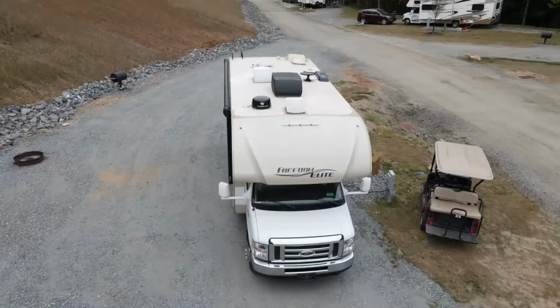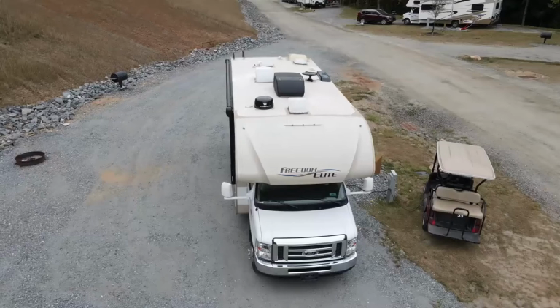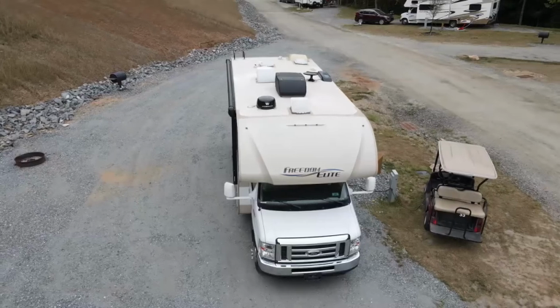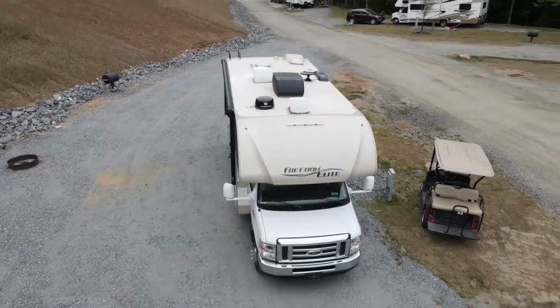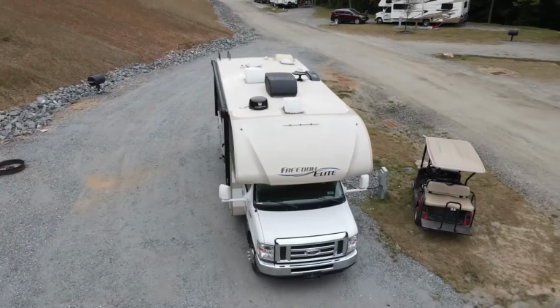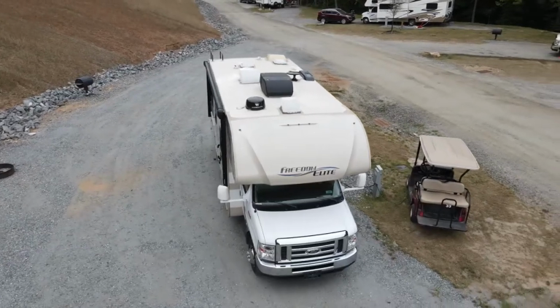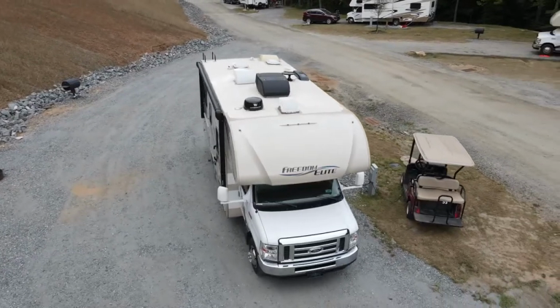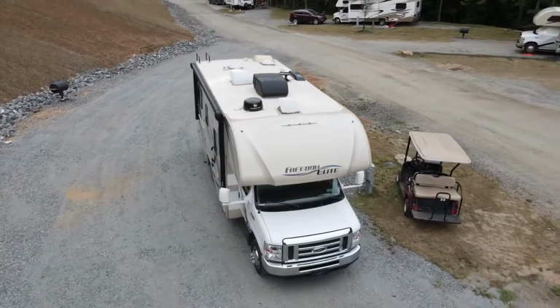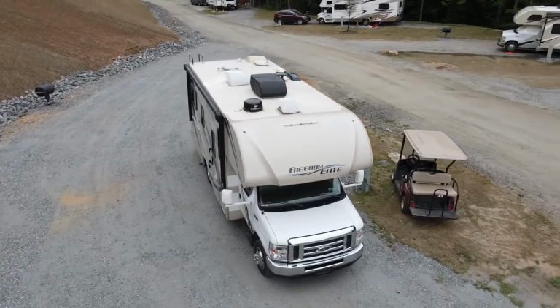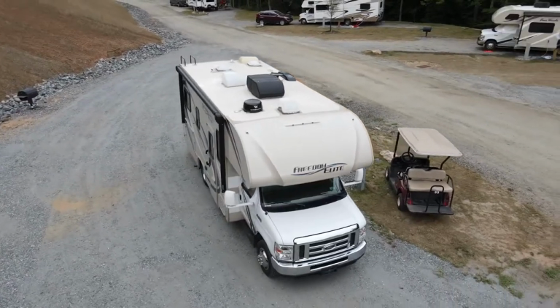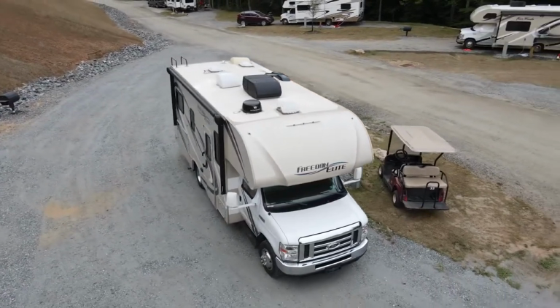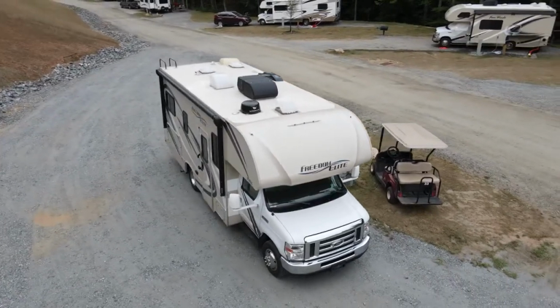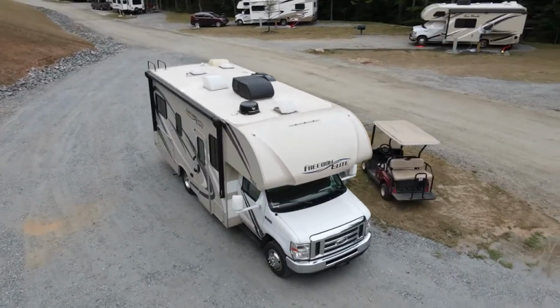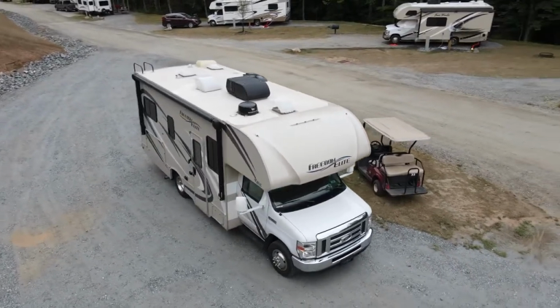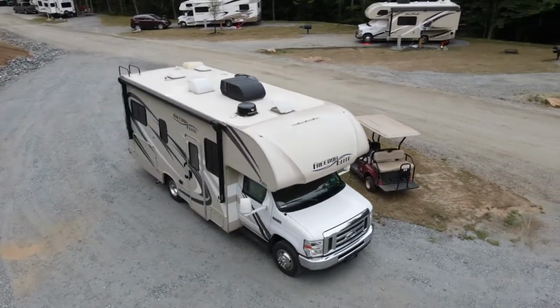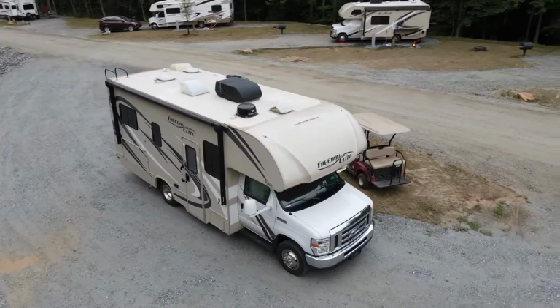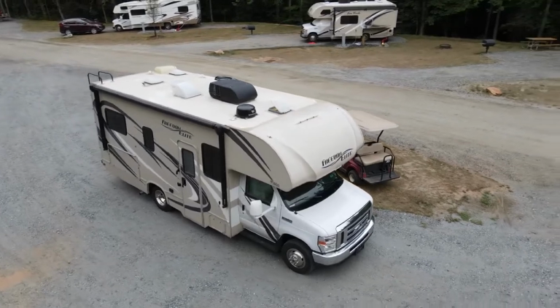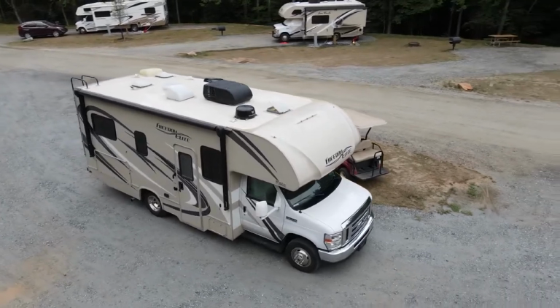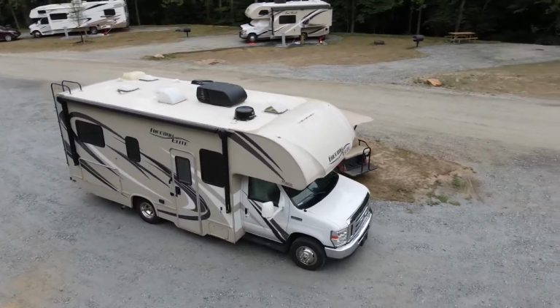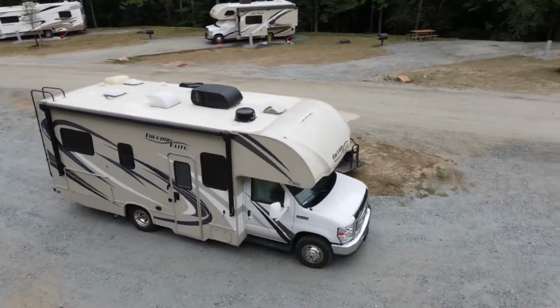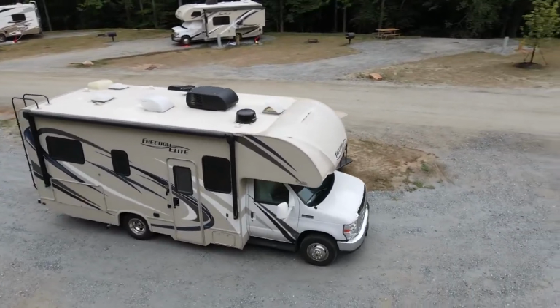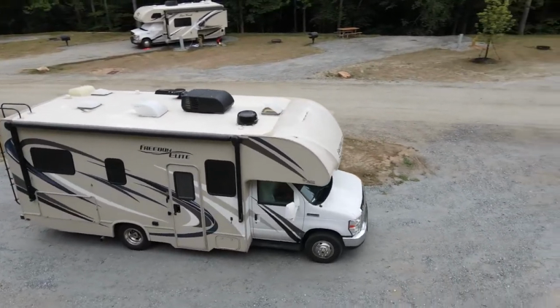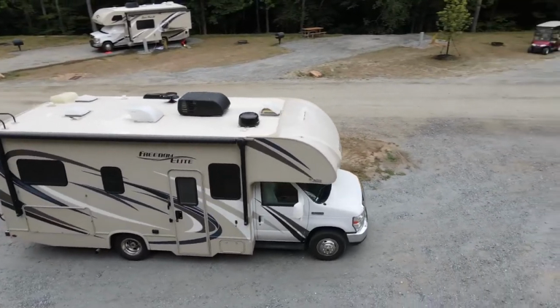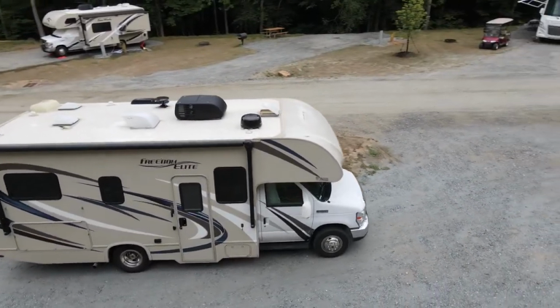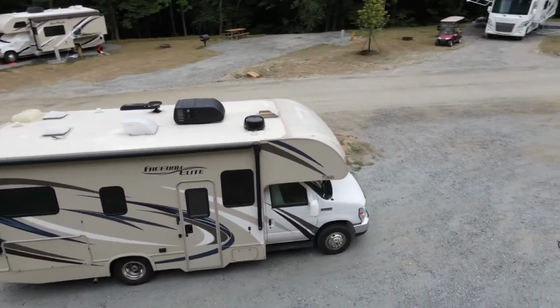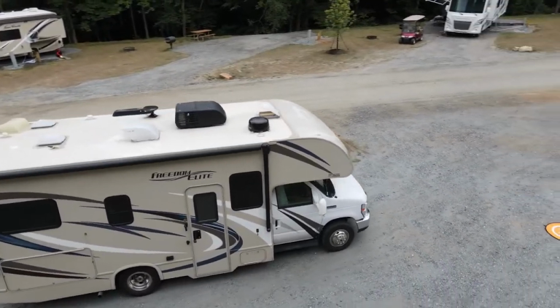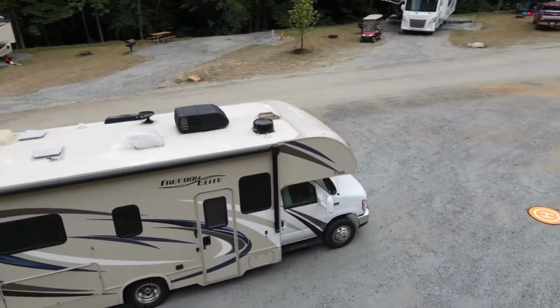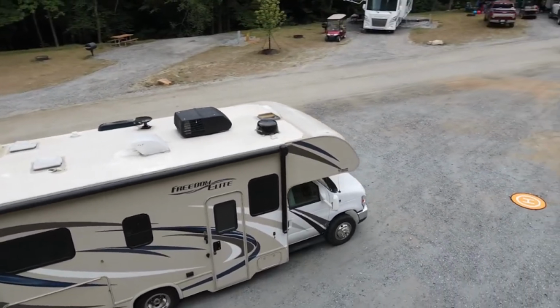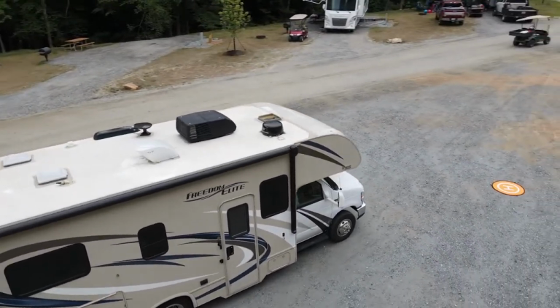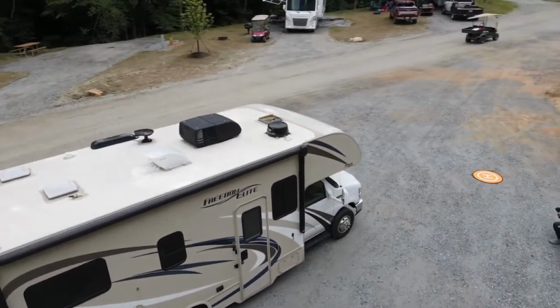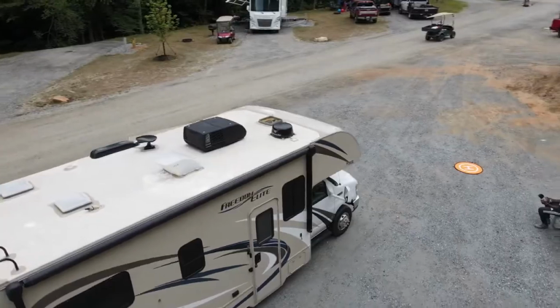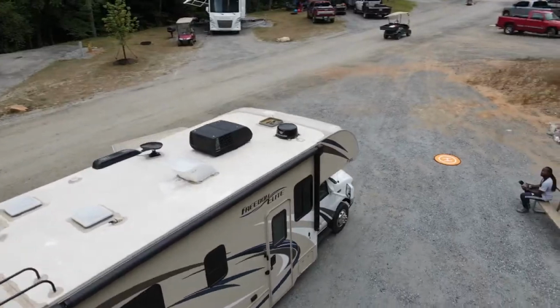As a family, we love to travel, especially internationally. At this moment, we don't feel comfortable hopping on a plane. So instead of staying home, we decided to rent an RV and go exploring. Check out our adventure.